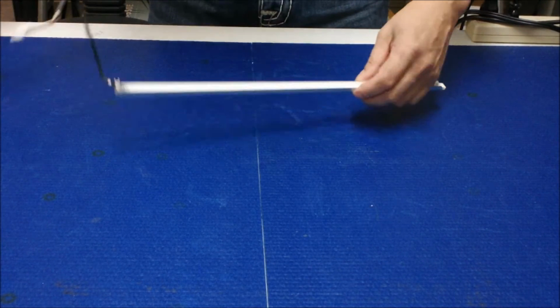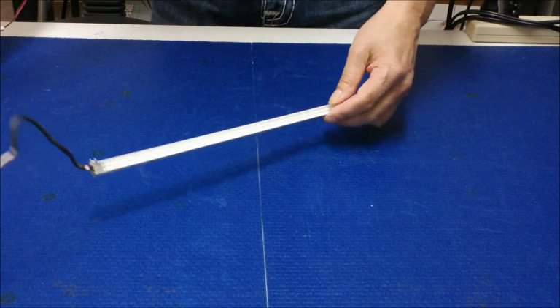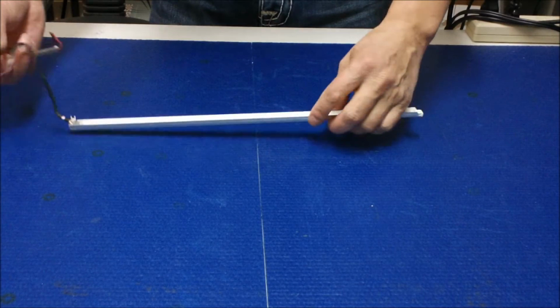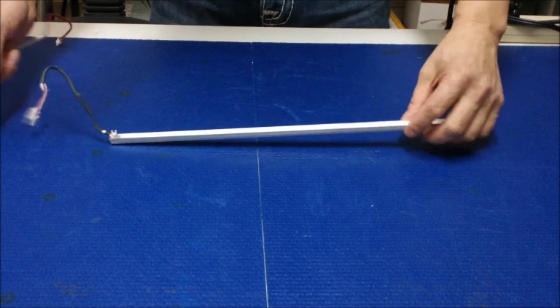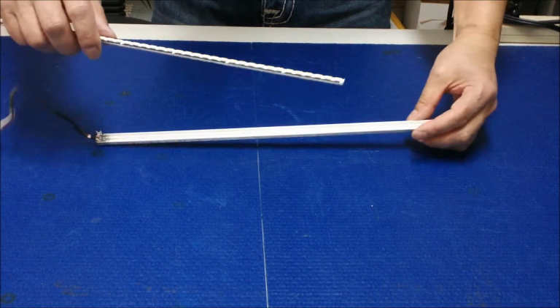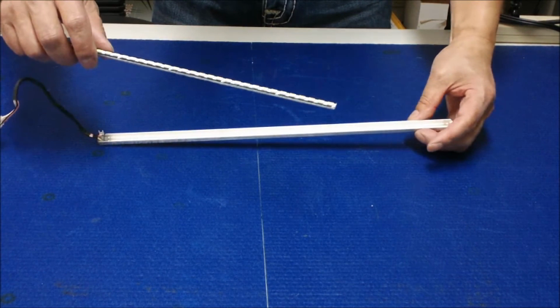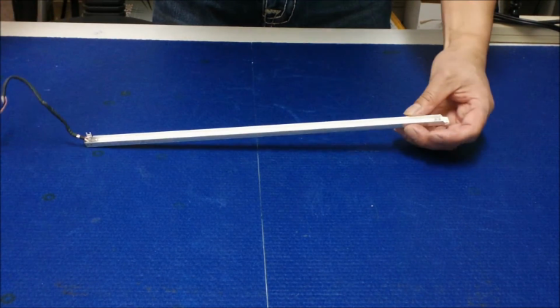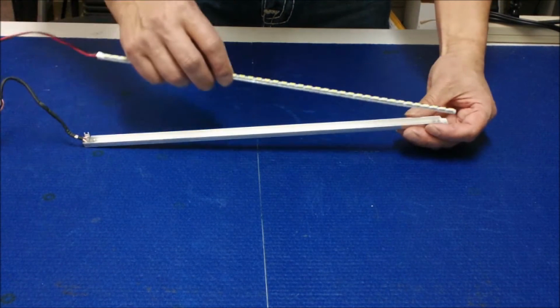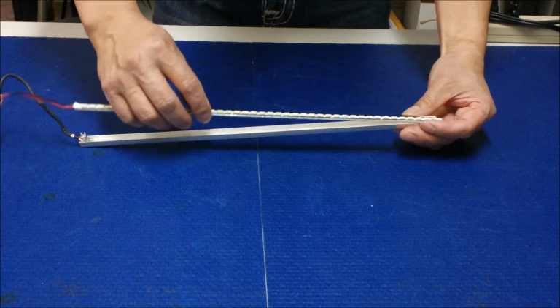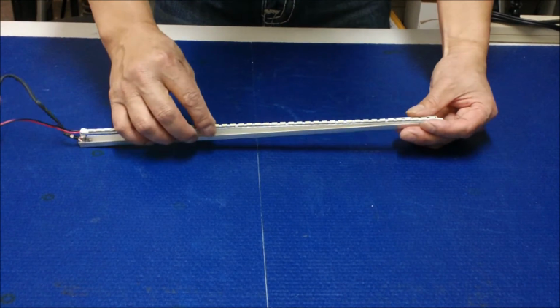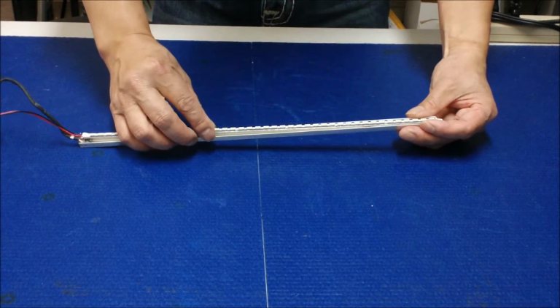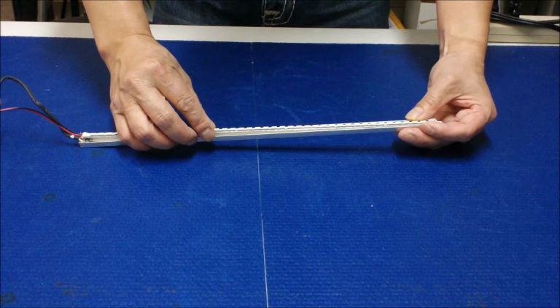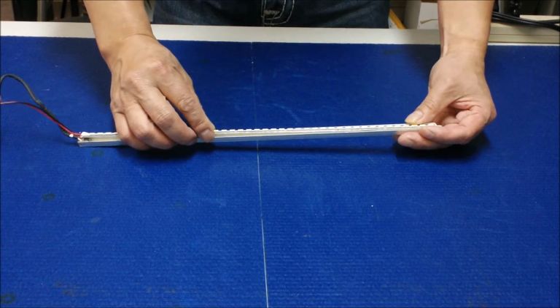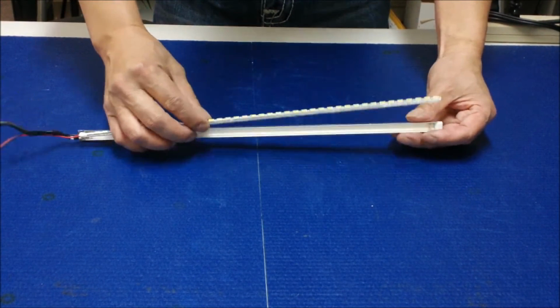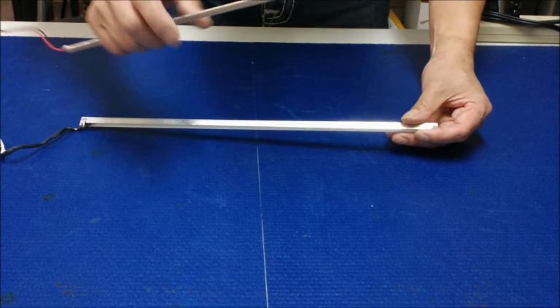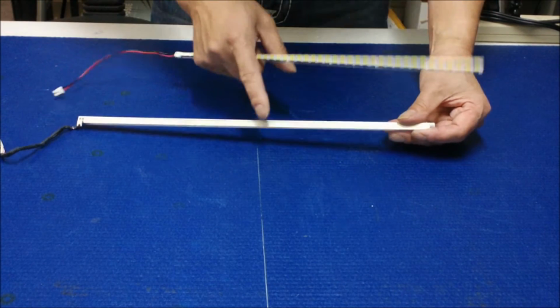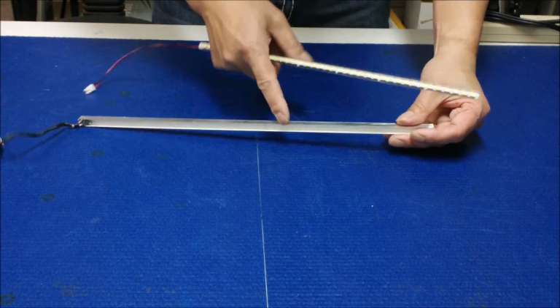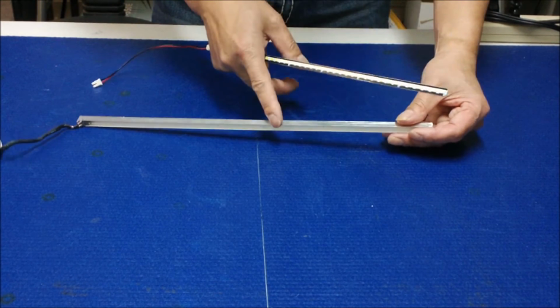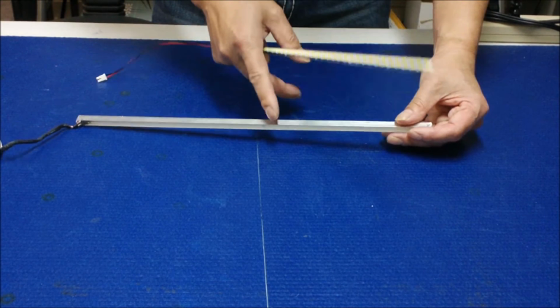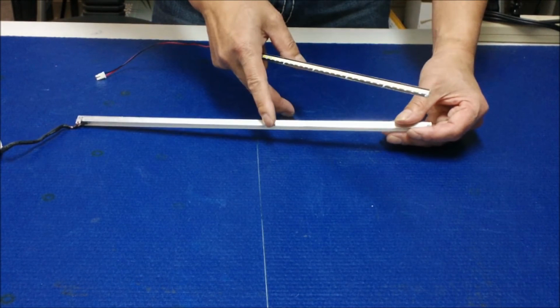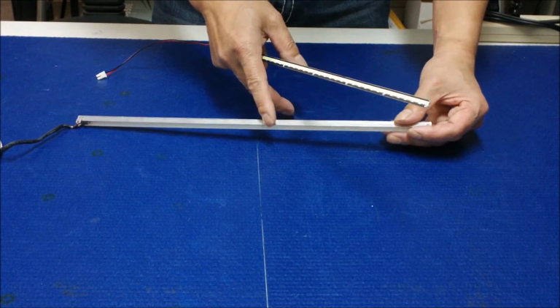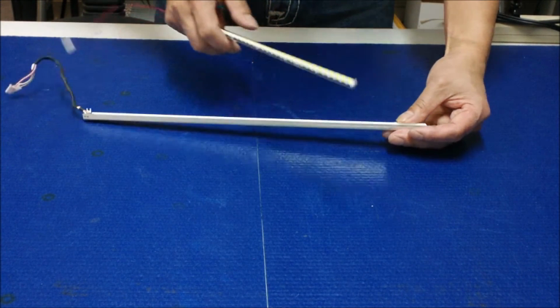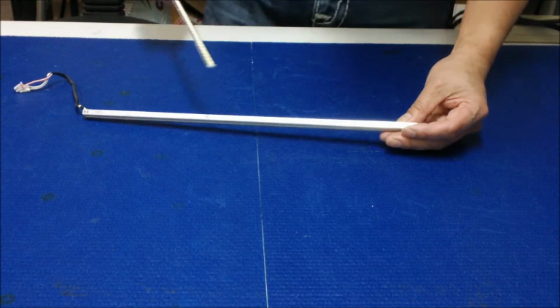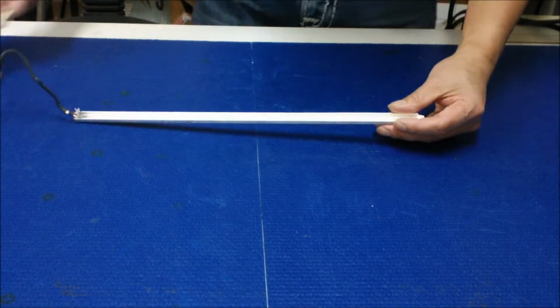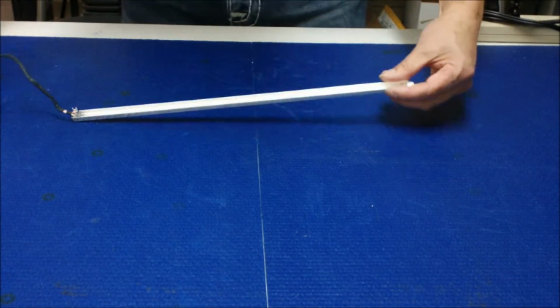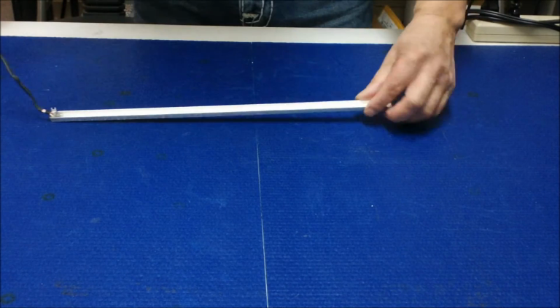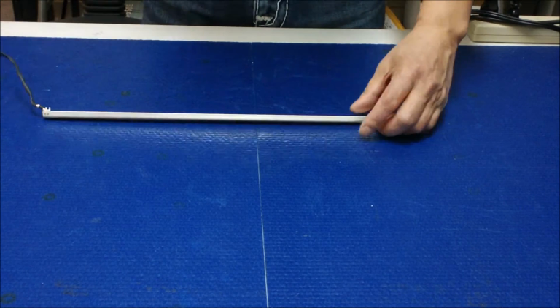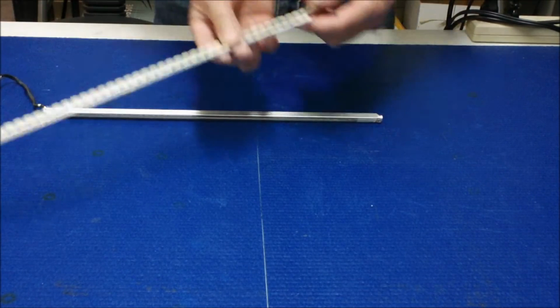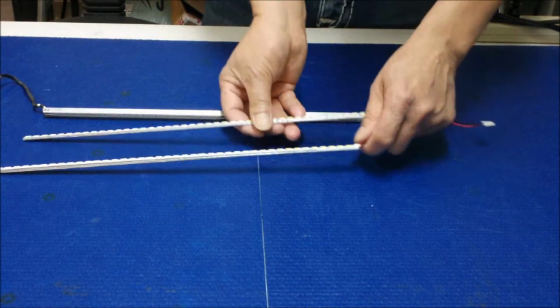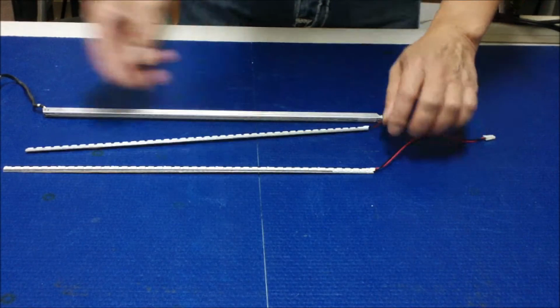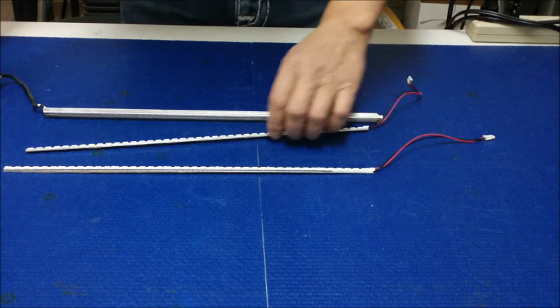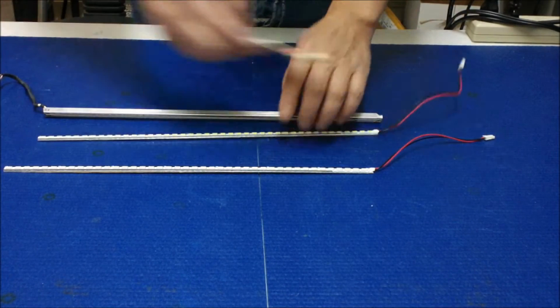Our UB70 series can be mounted inside of the reflector — that's perfect — so we can use the existing metal reflector as a heatsink. Before we install it, we always test our LED strip first.